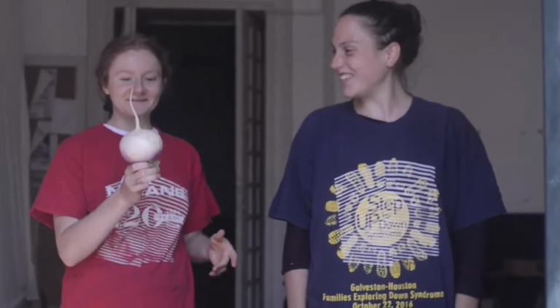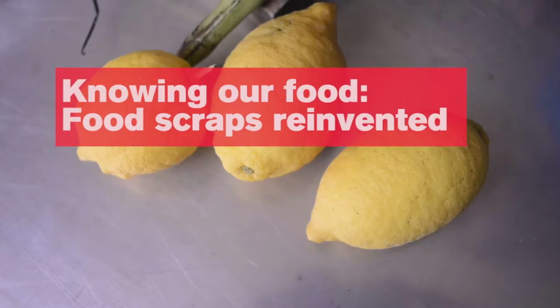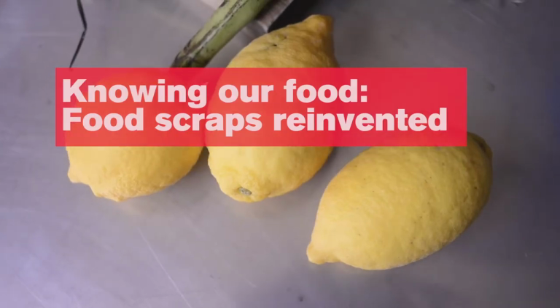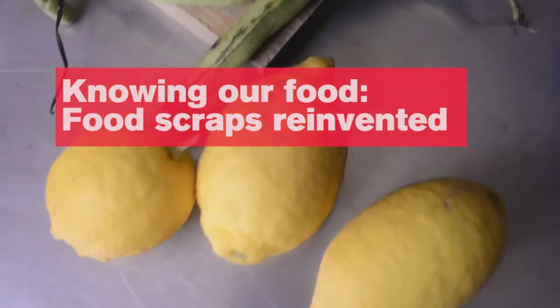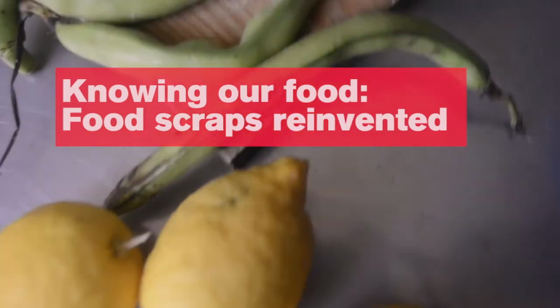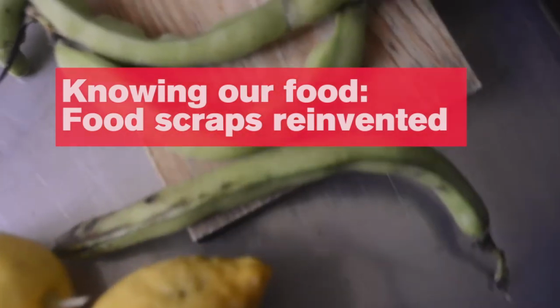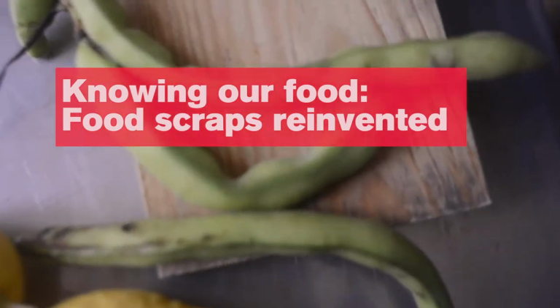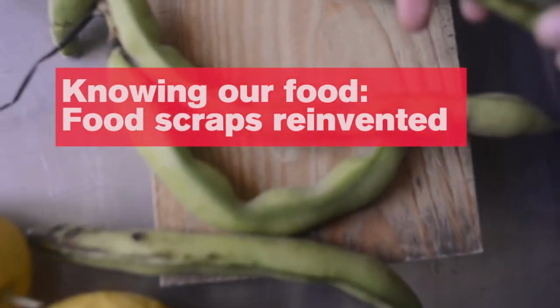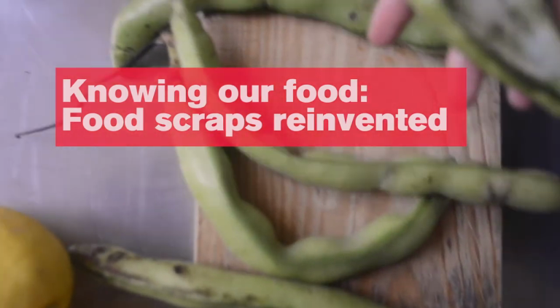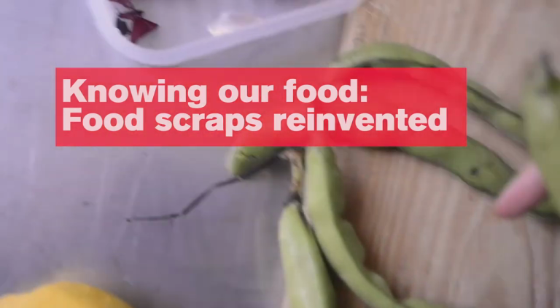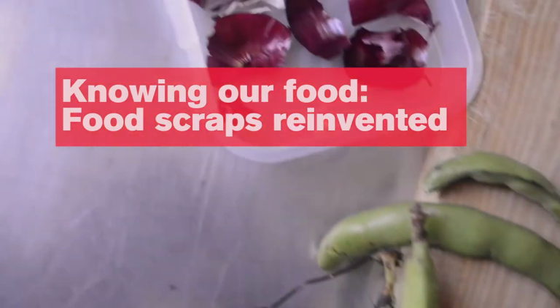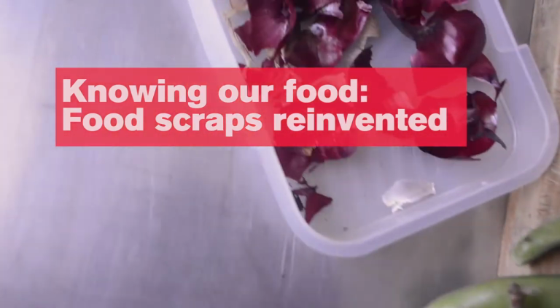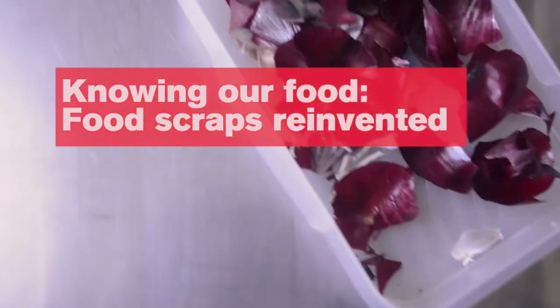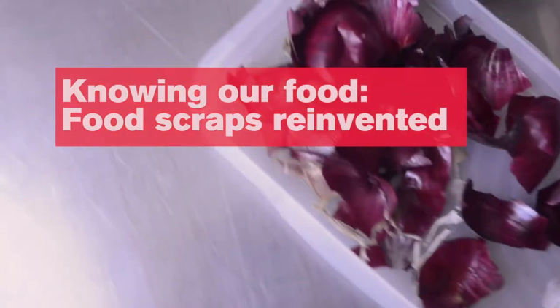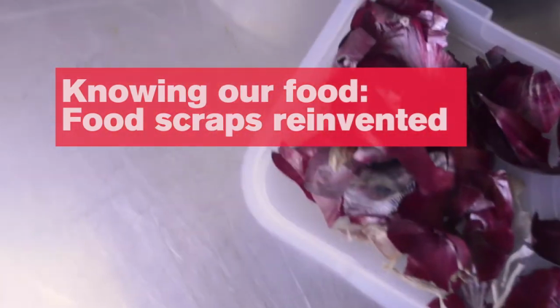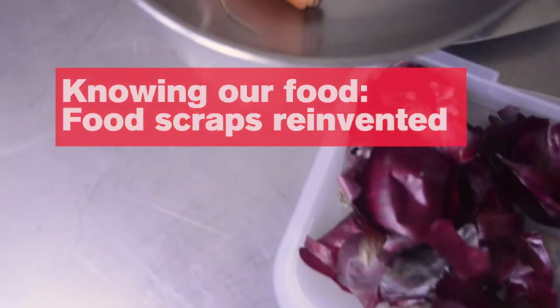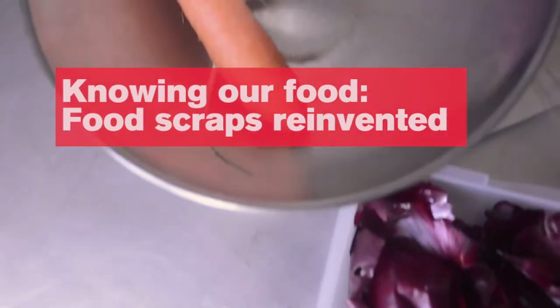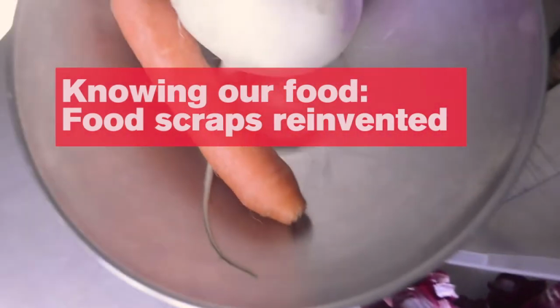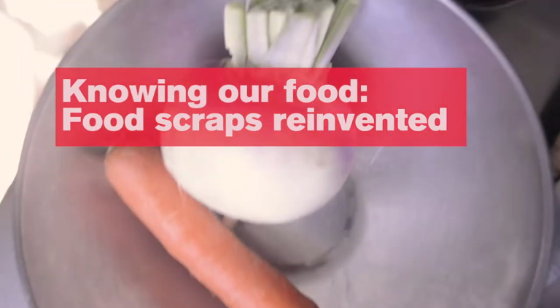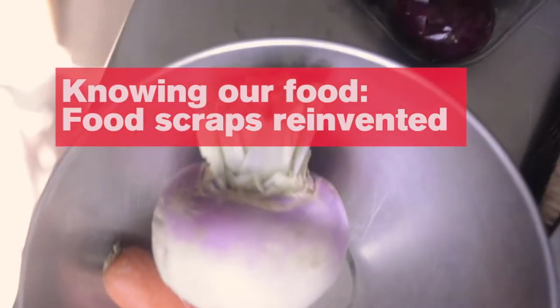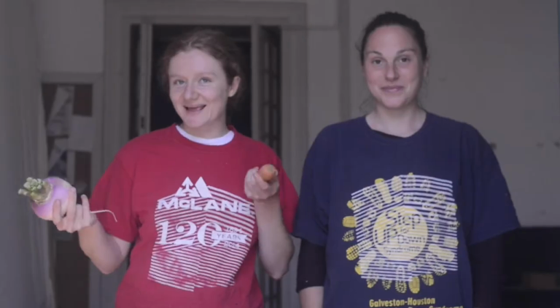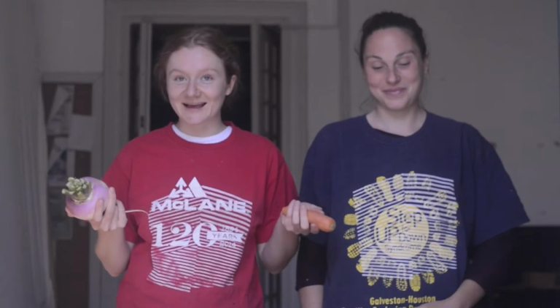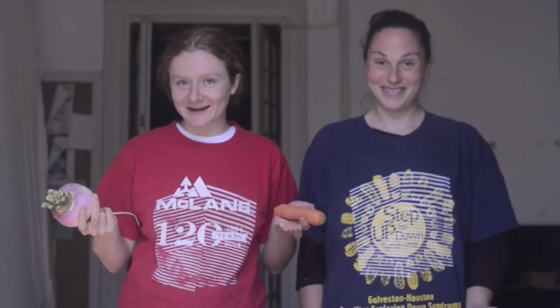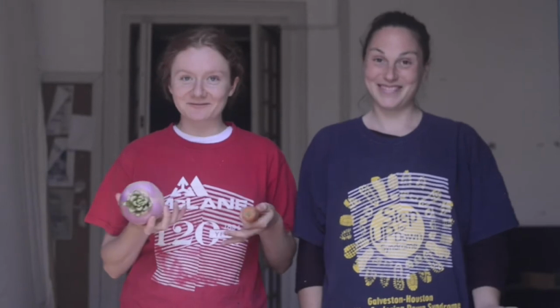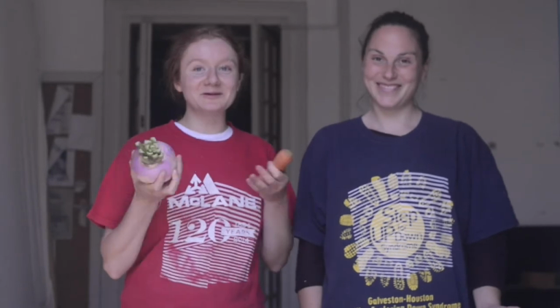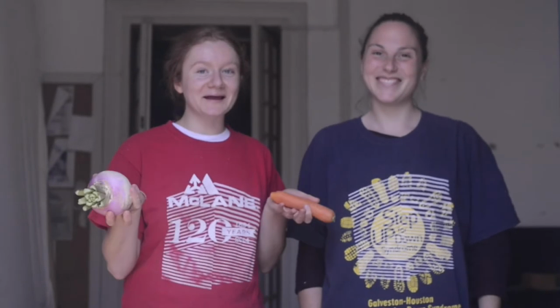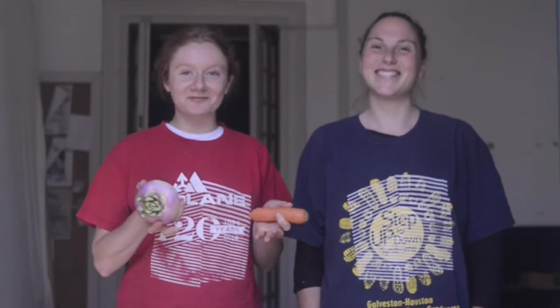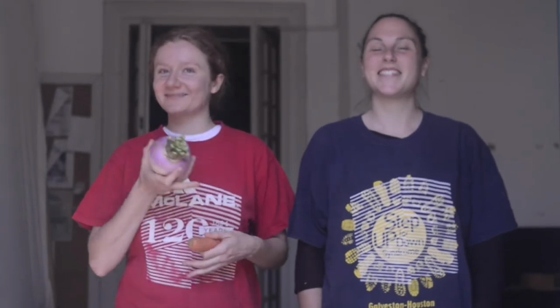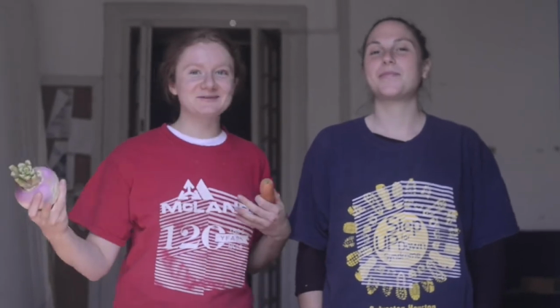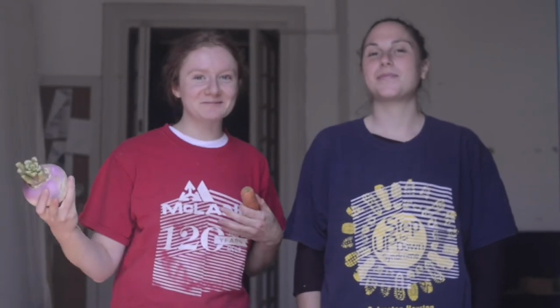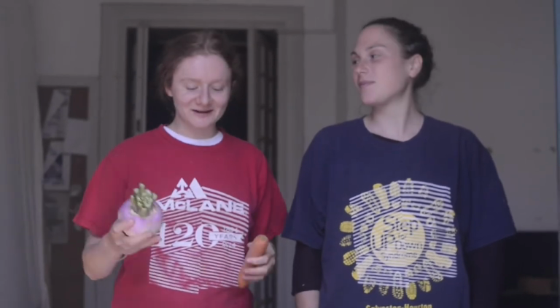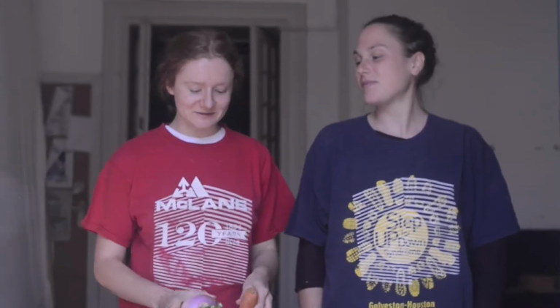Today we're going to be talking about food waste and how you can use scraps from your meals — again, give them a new life and use them in your recipes.